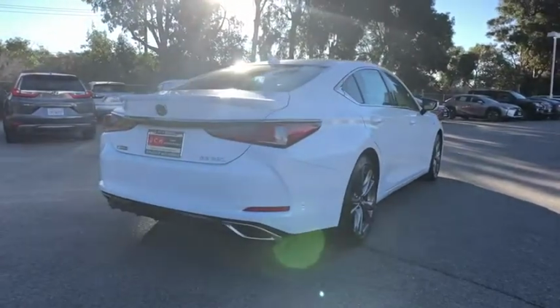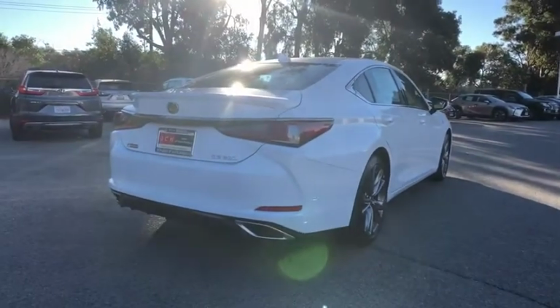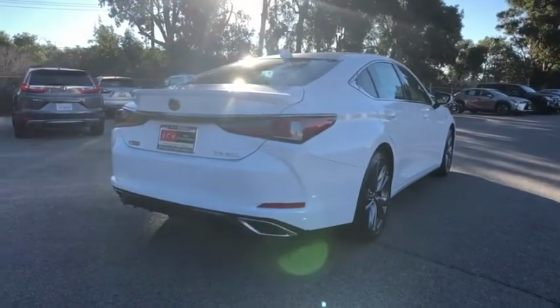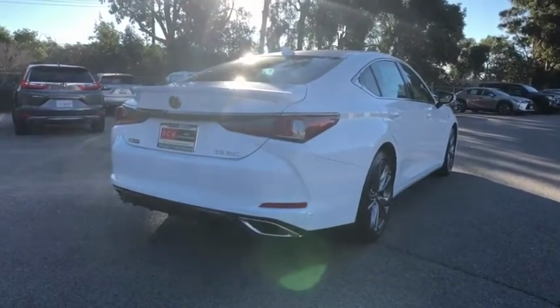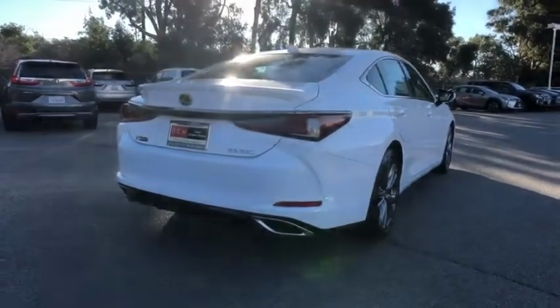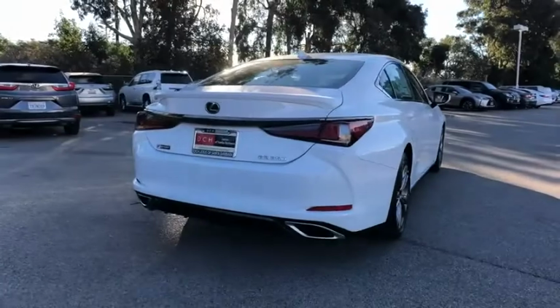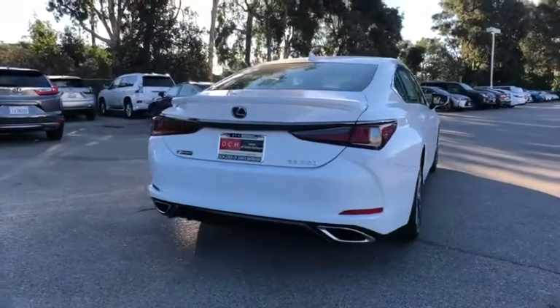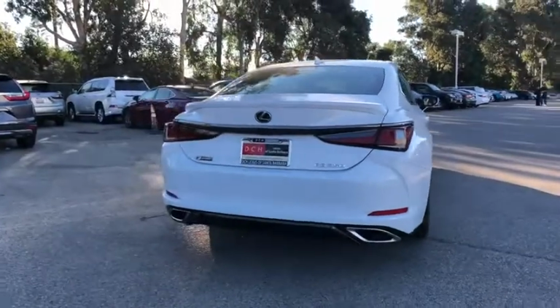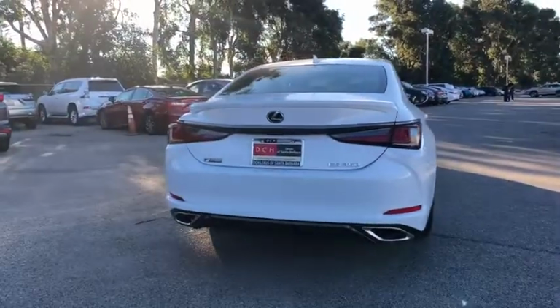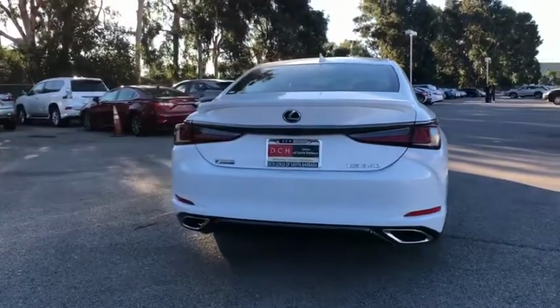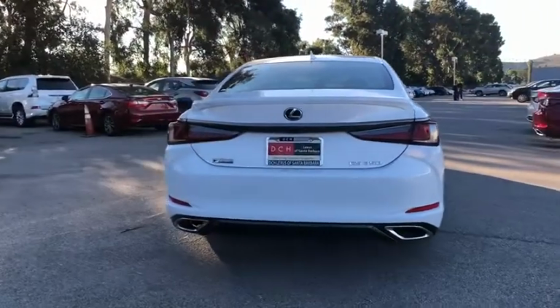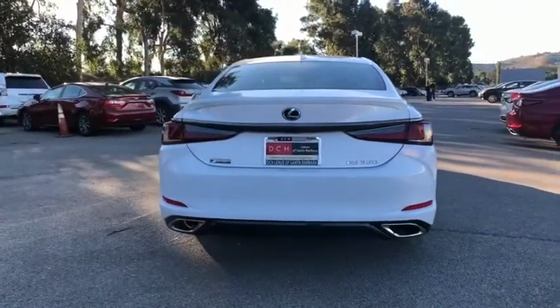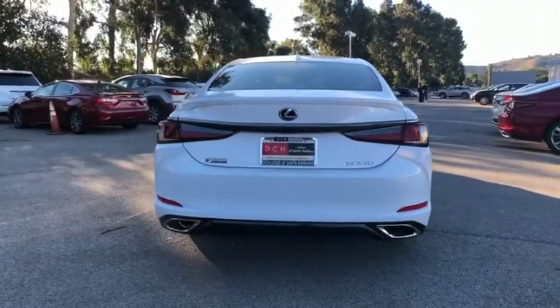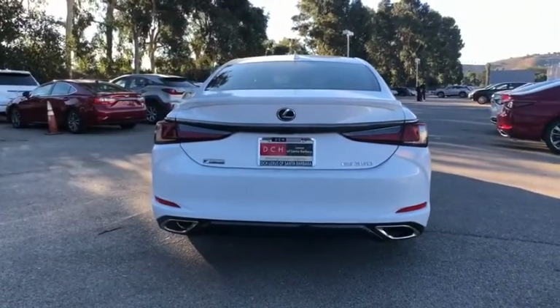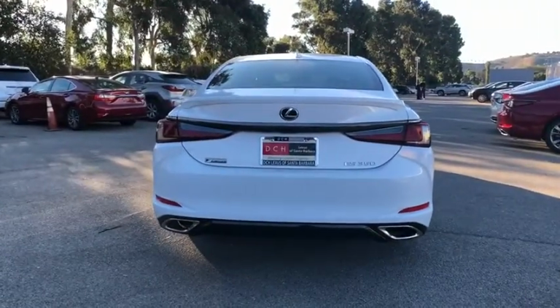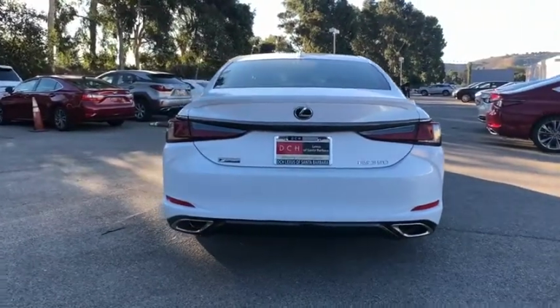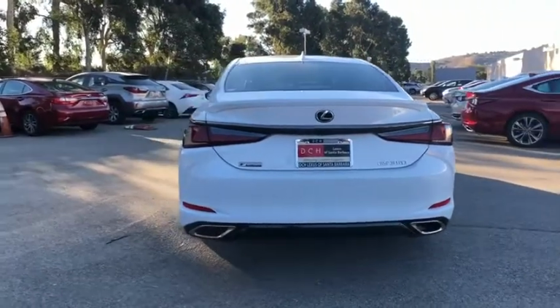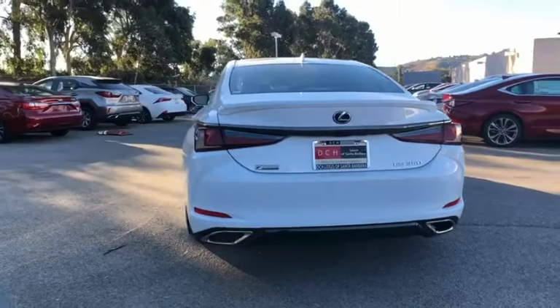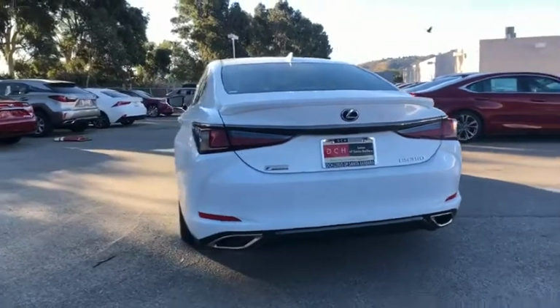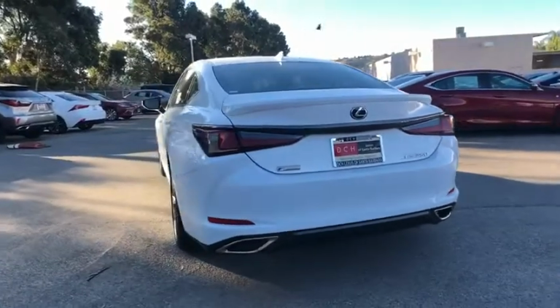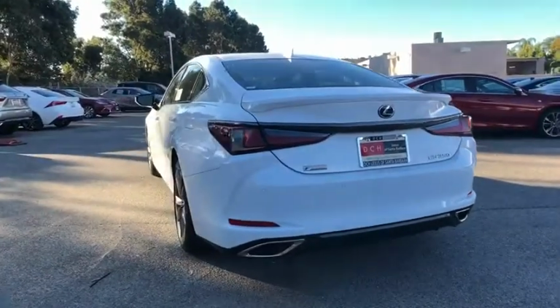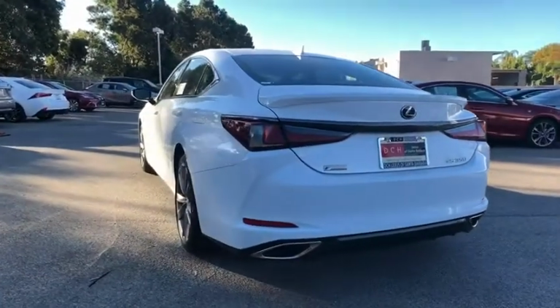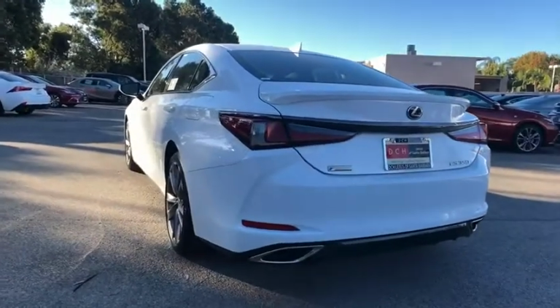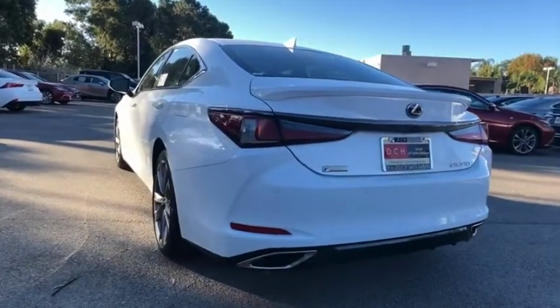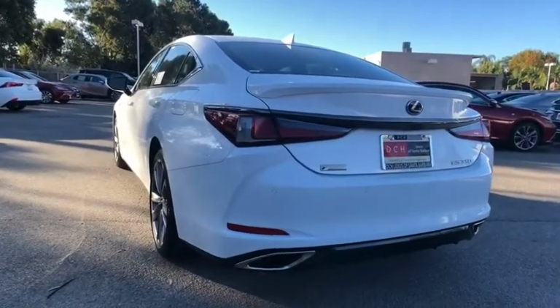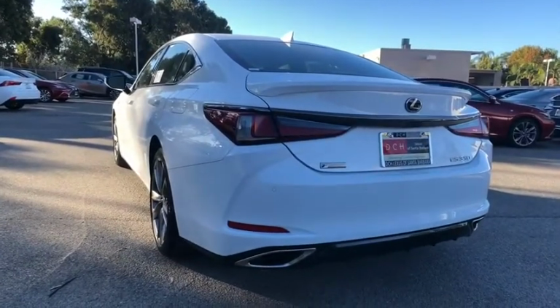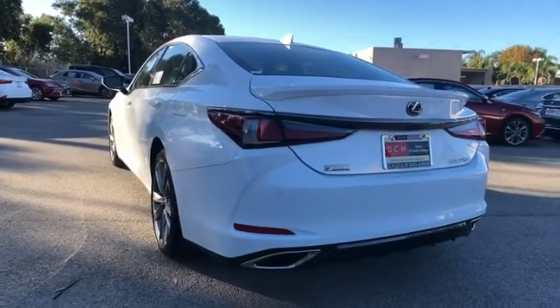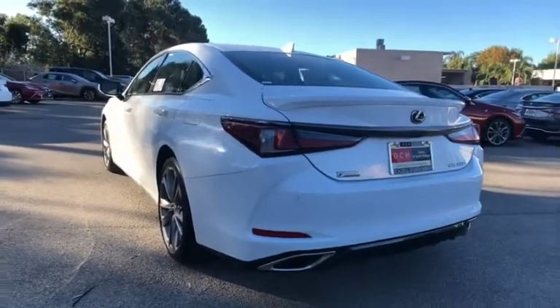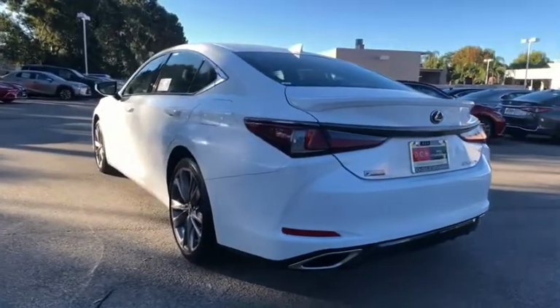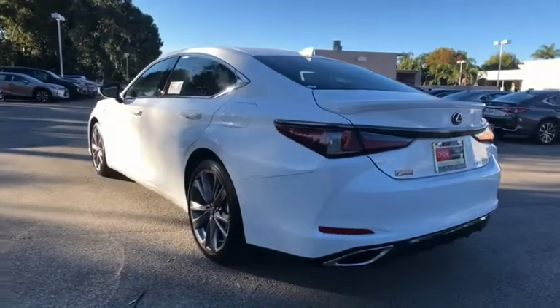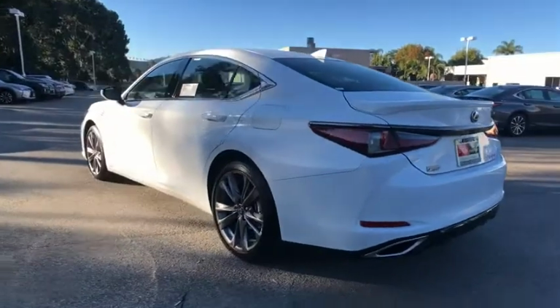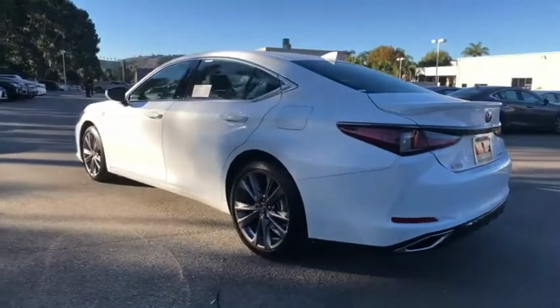Here are some of this vehicle's great options: power passenger seat, traction control, leather-wrapped steering wheel, dual airbags, alloy wheels, power steering, four-wheel disc brakes, heated front seats, and electronic stability control.